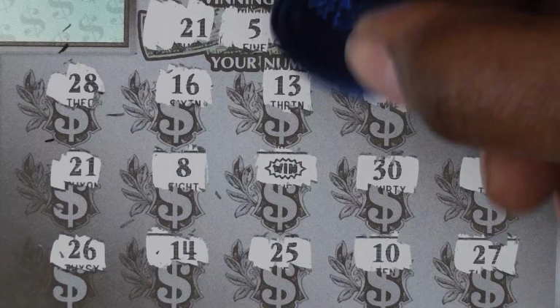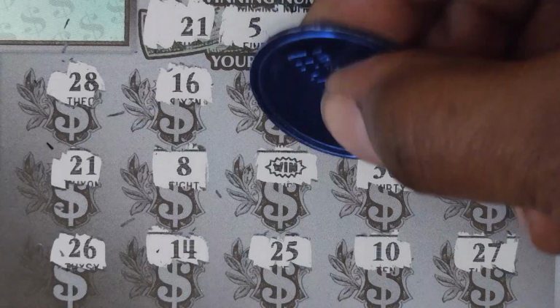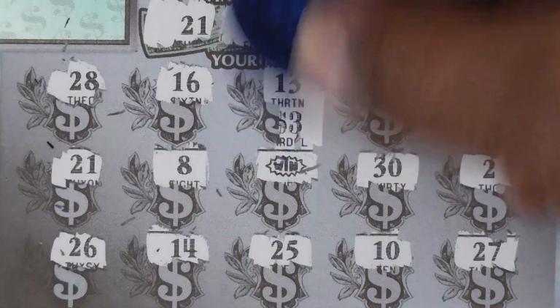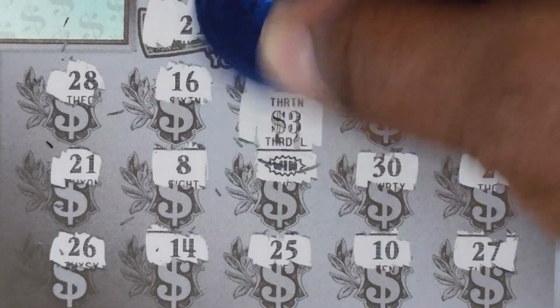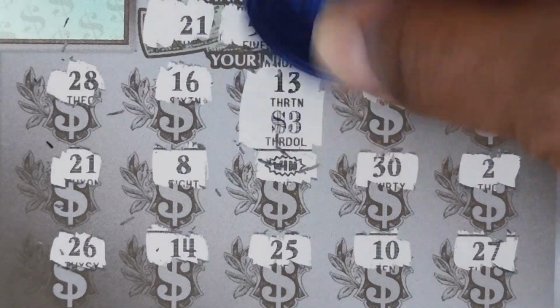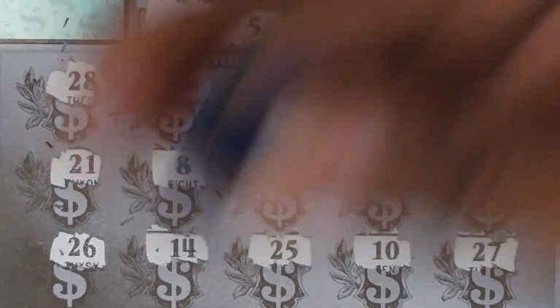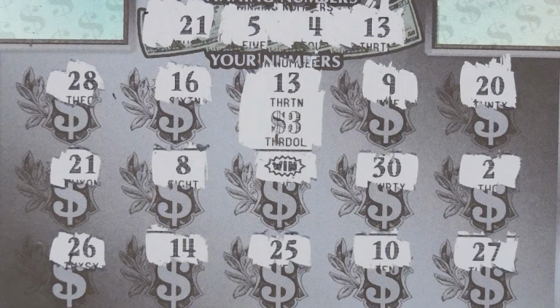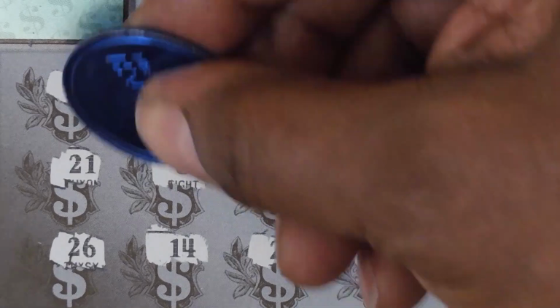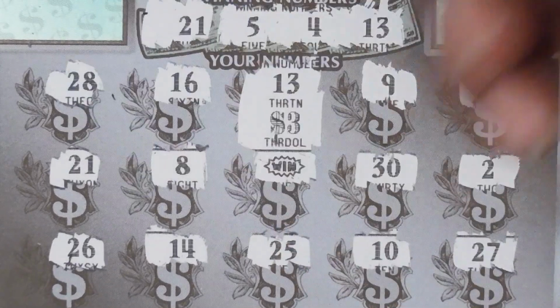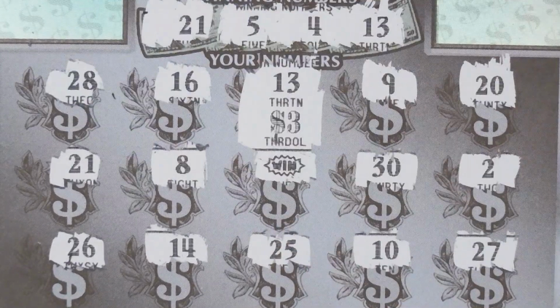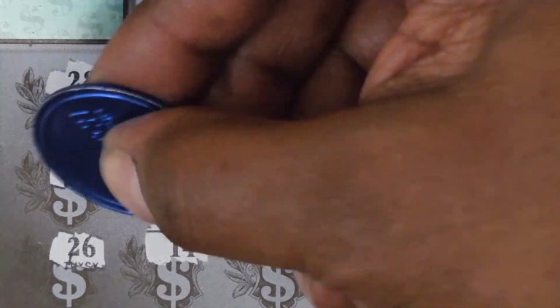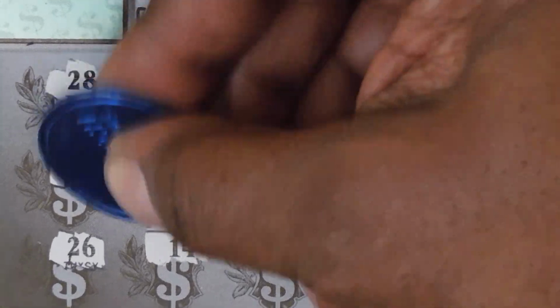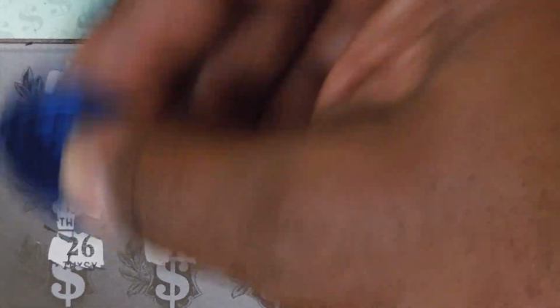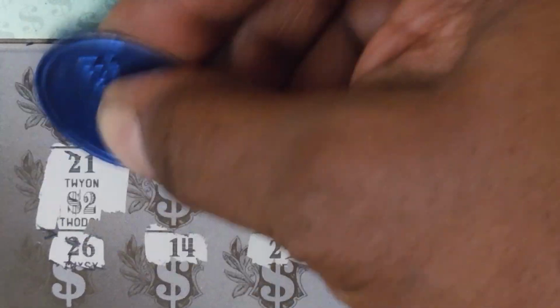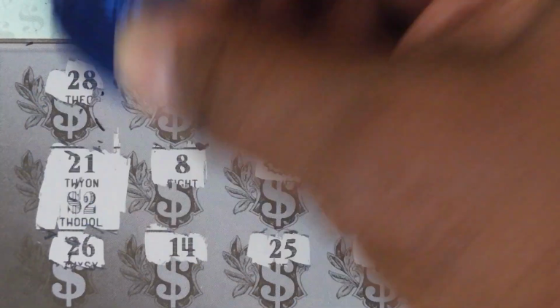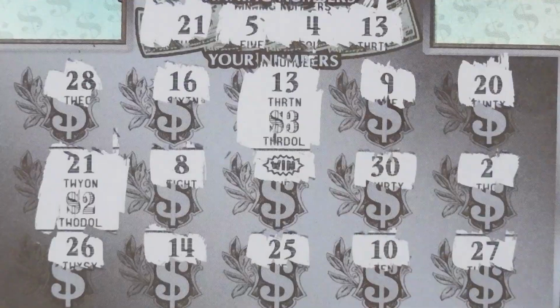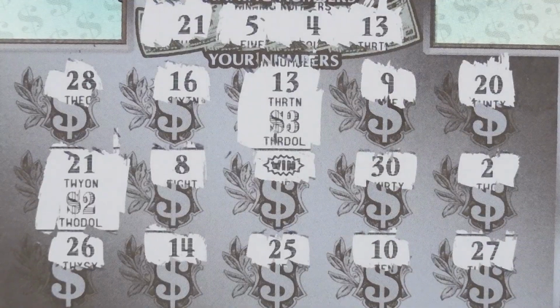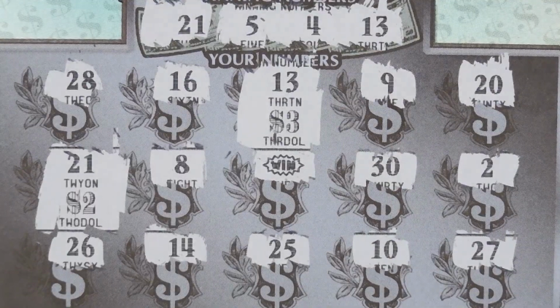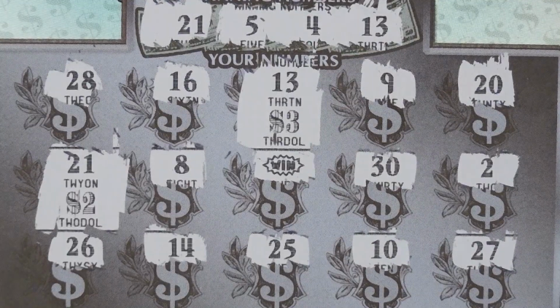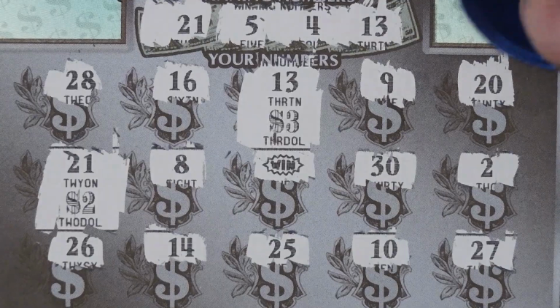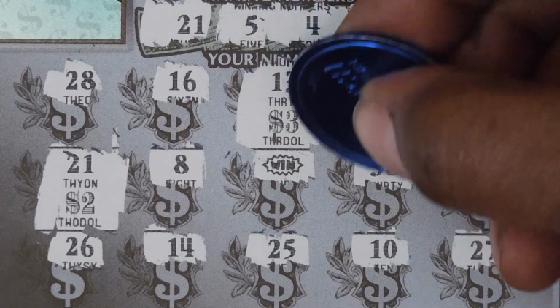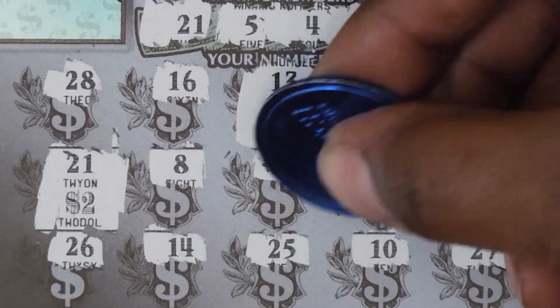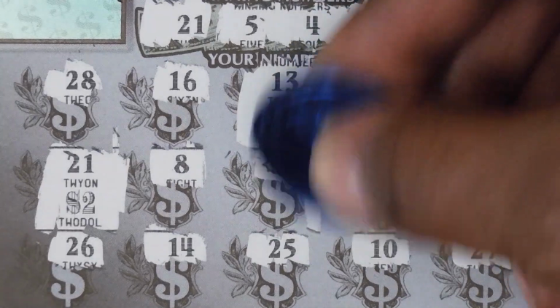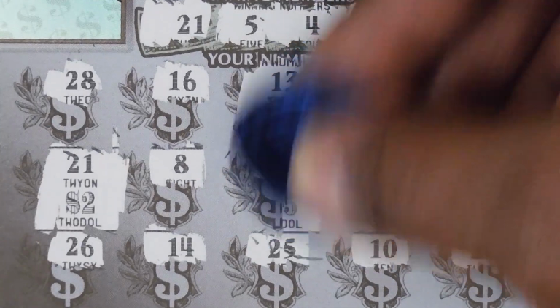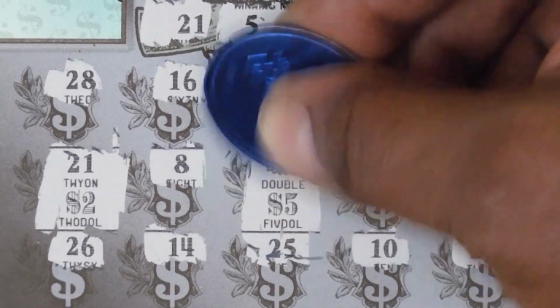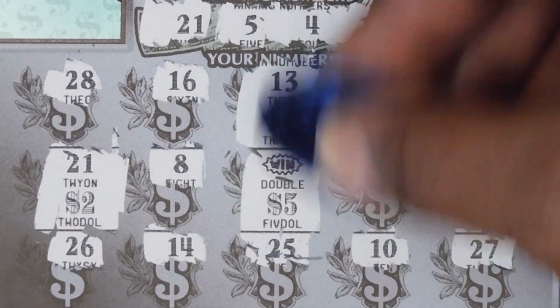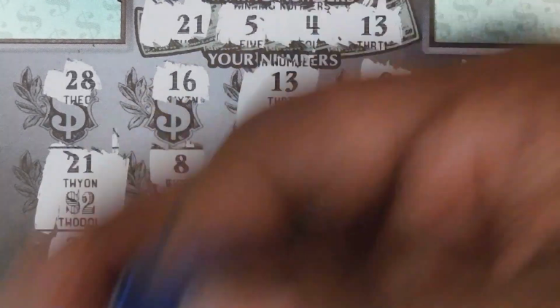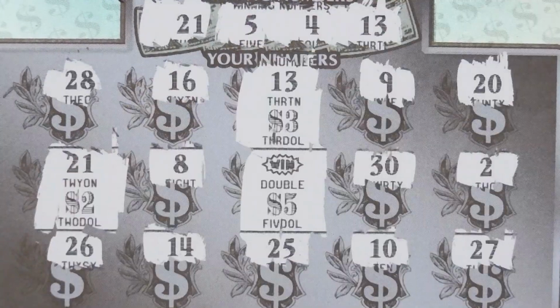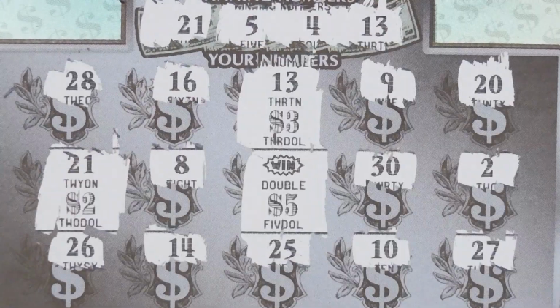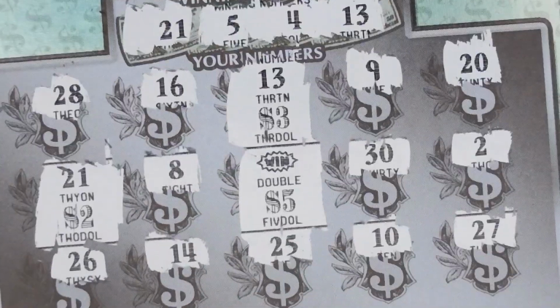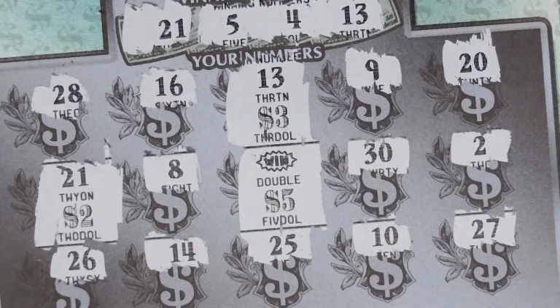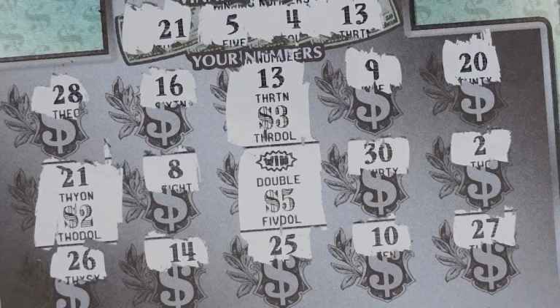Okay, so let's check out that matching 13 and that's $3. Then the 21 is another $2 — that's five bucks. And then this WIN here is double, so that's $10. So it's a $15 winner.